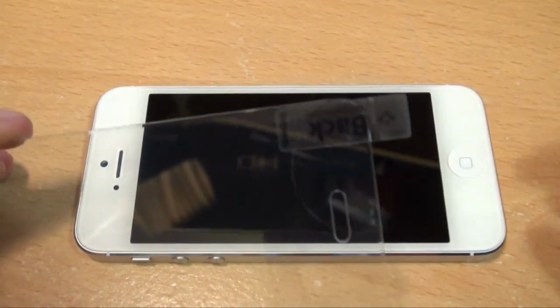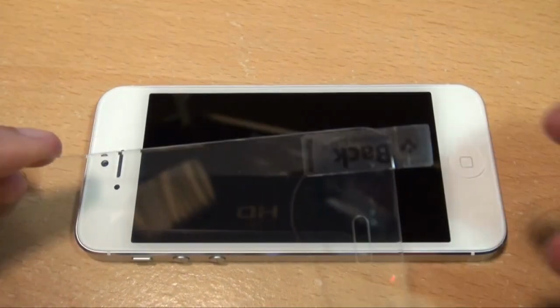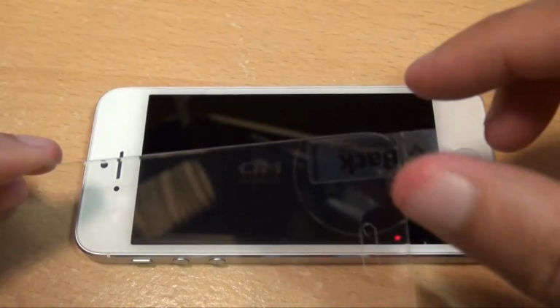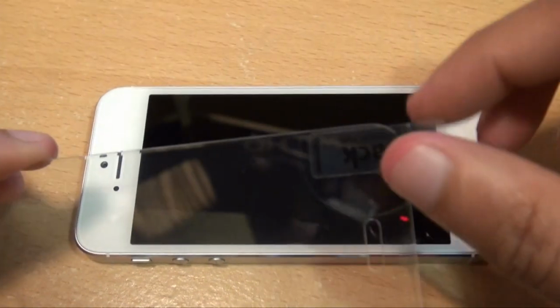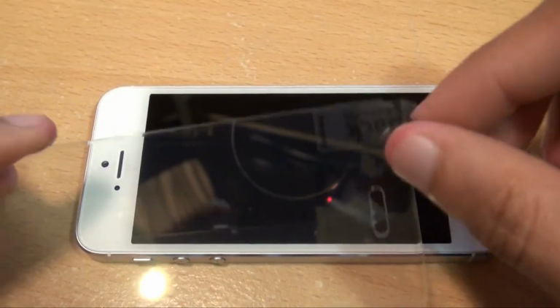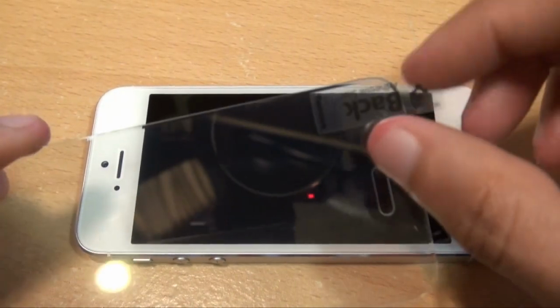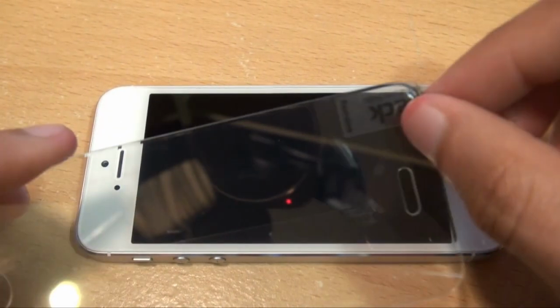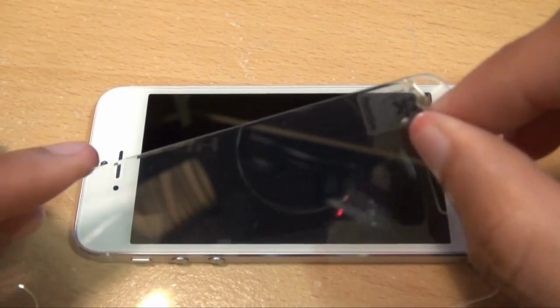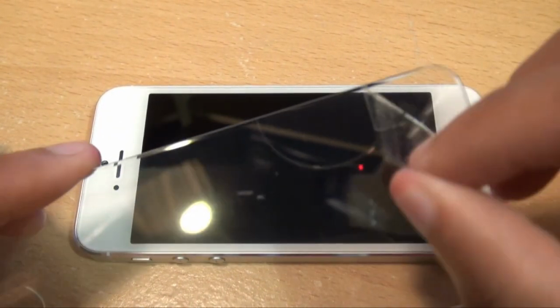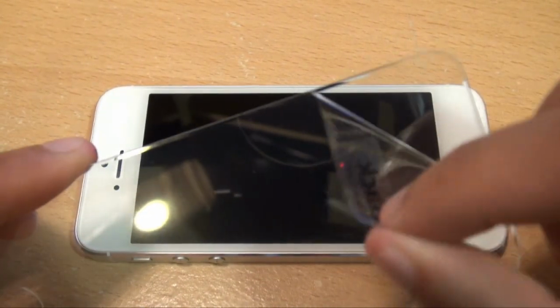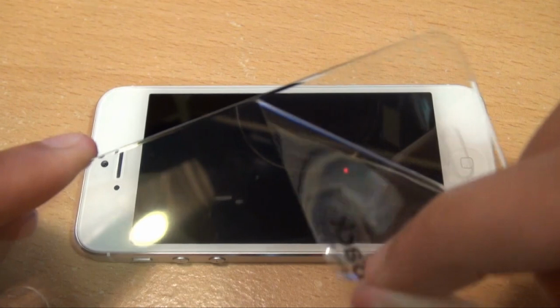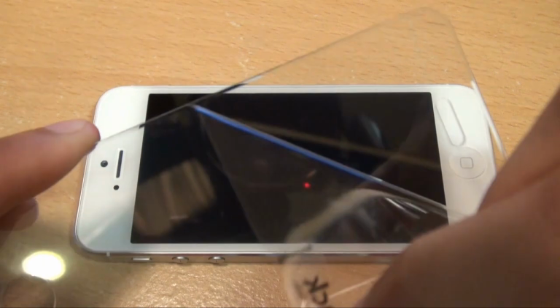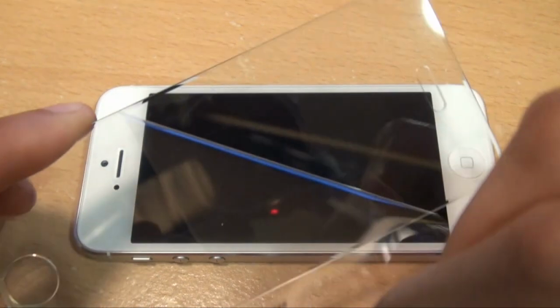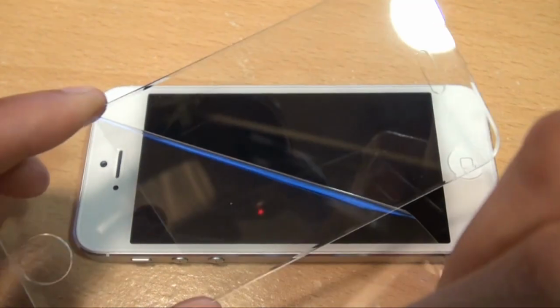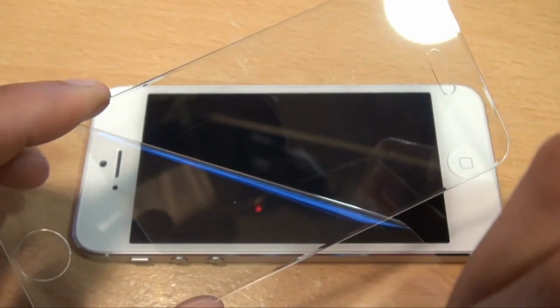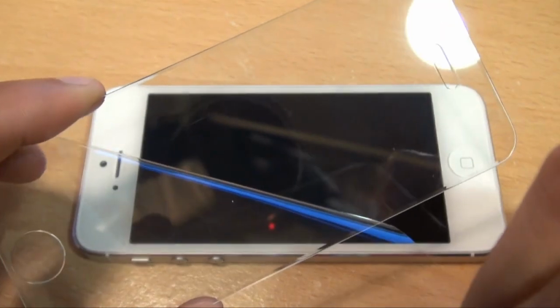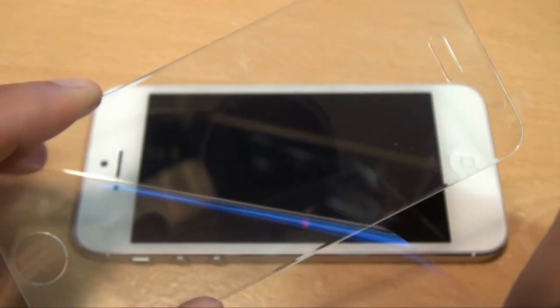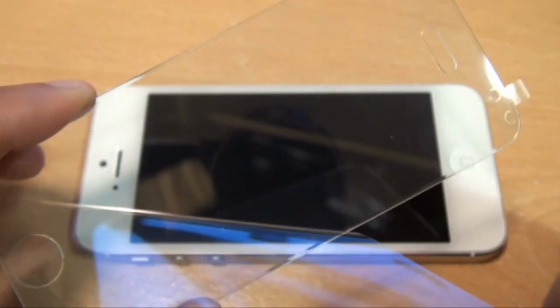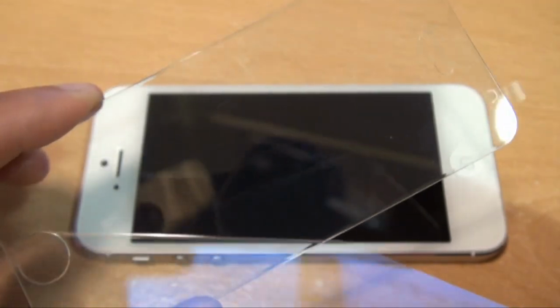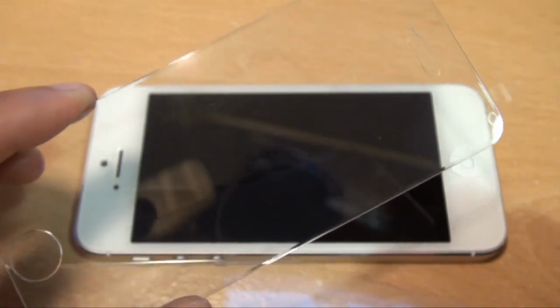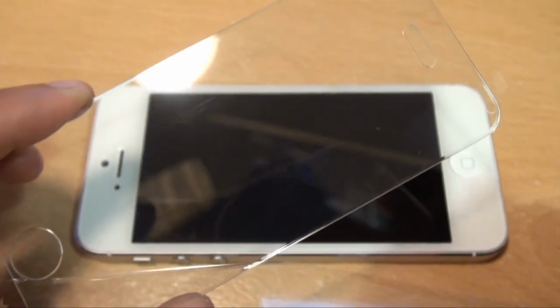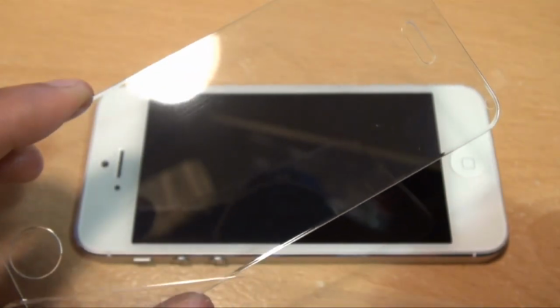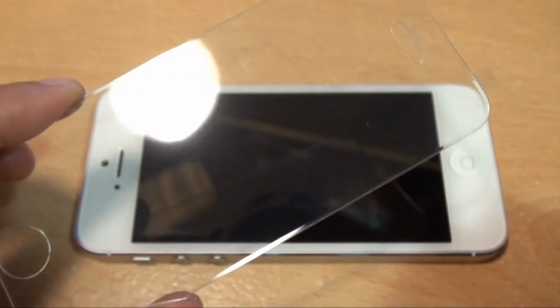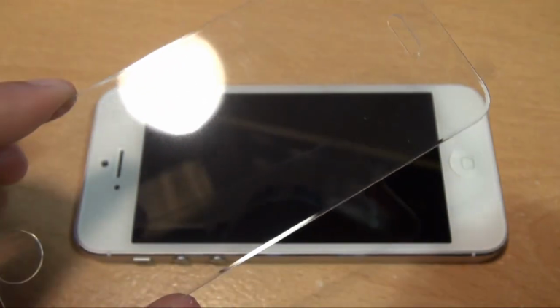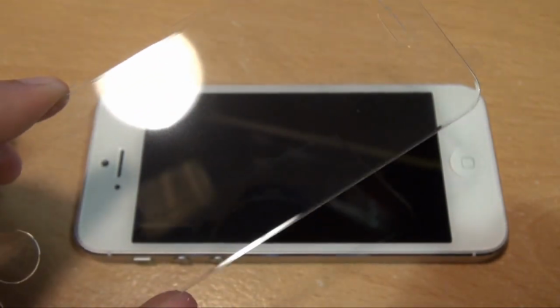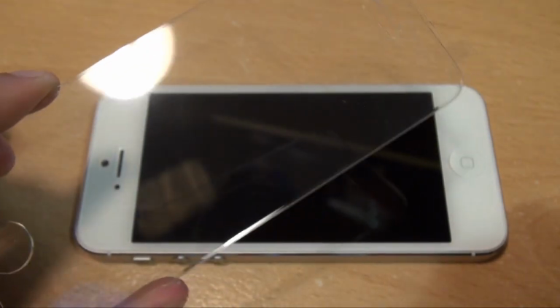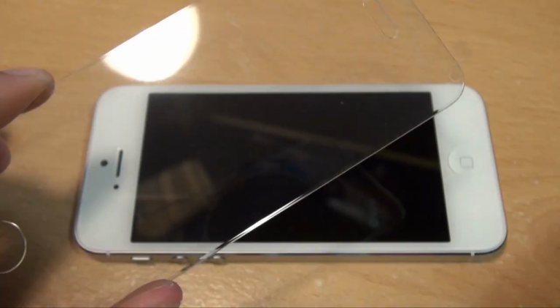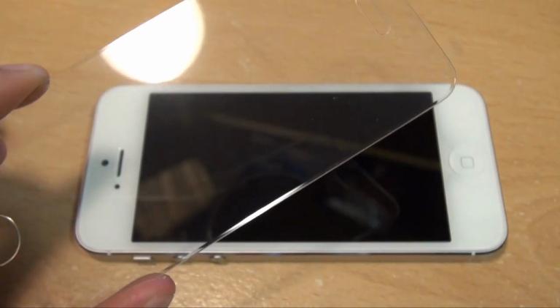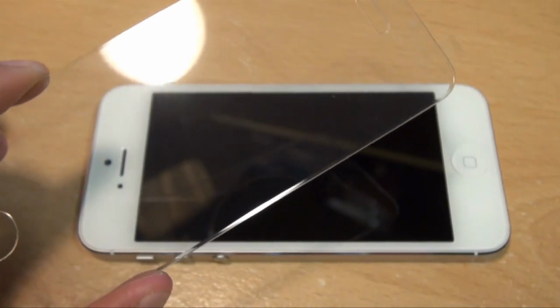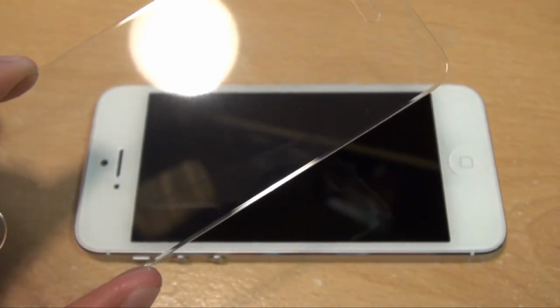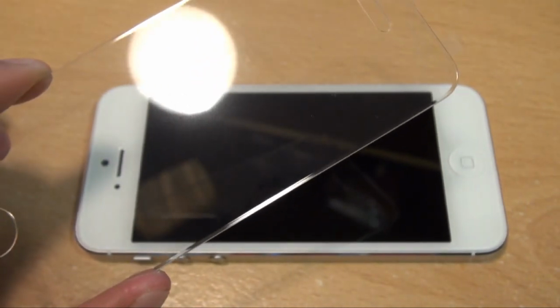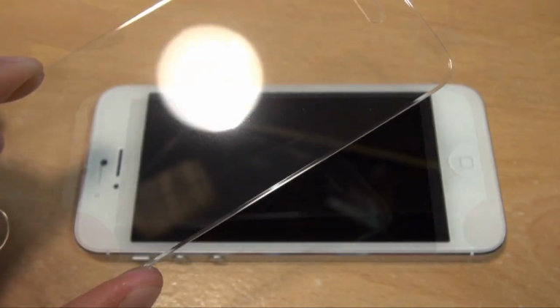The device is all dry now by using the microfibre cloth. We're just going to bring the screen protector itself and remove the entire back part all in one go. Because it's not bendable, there's no point in removing just half of it.